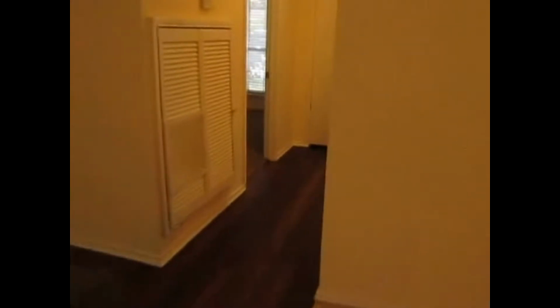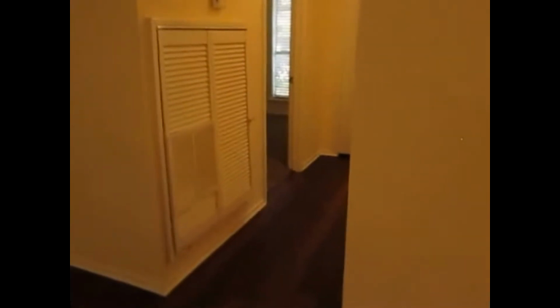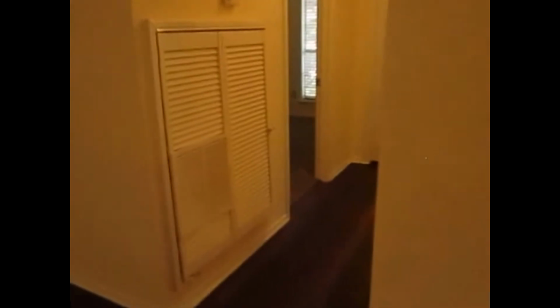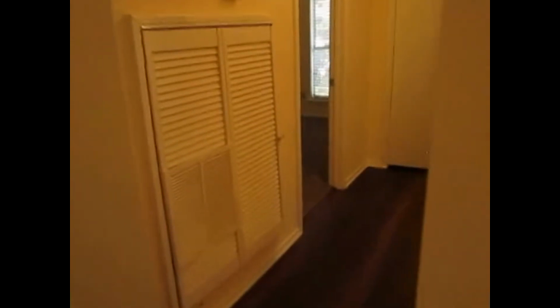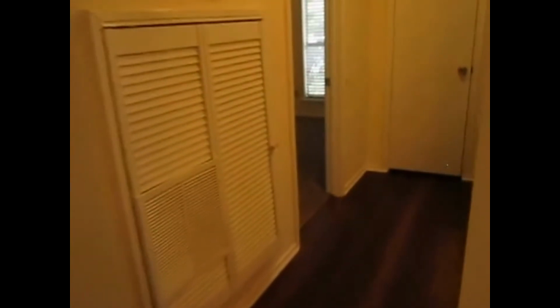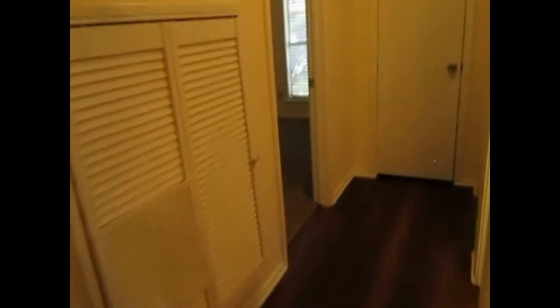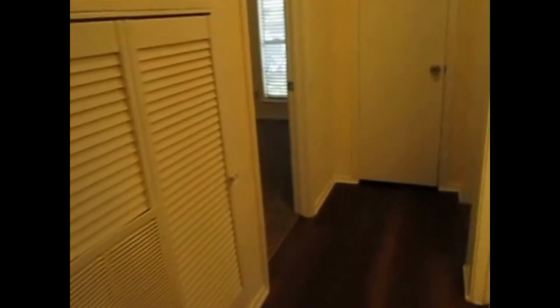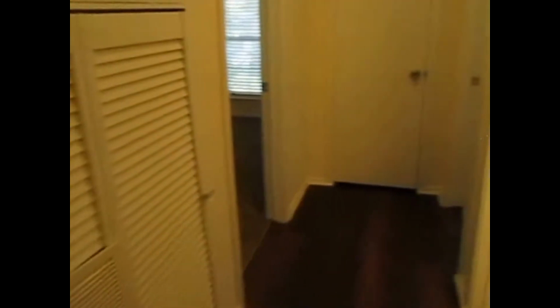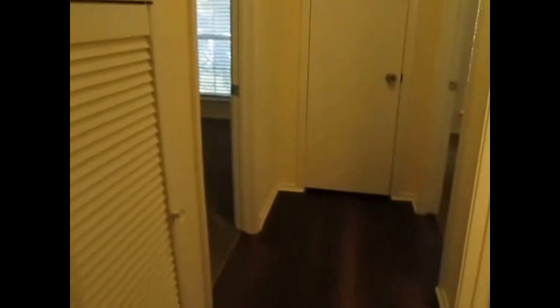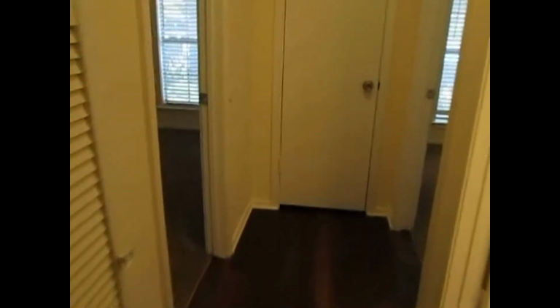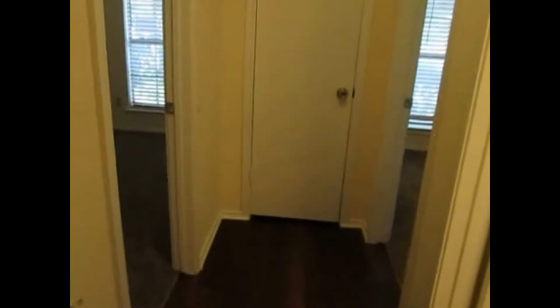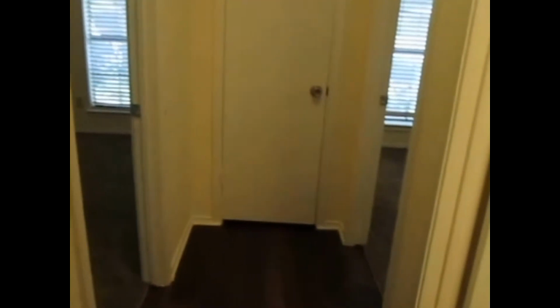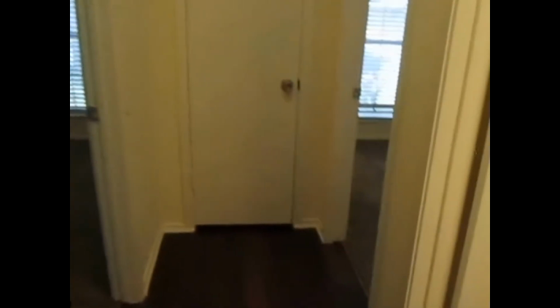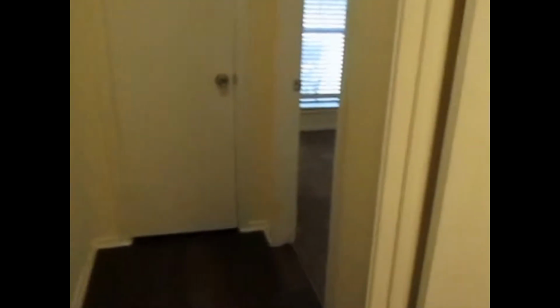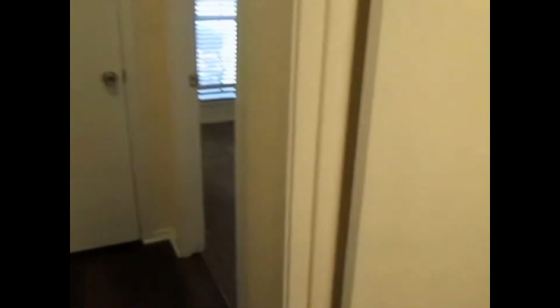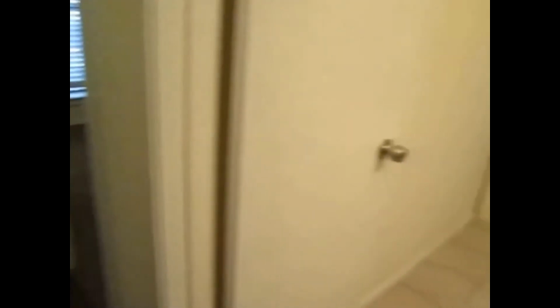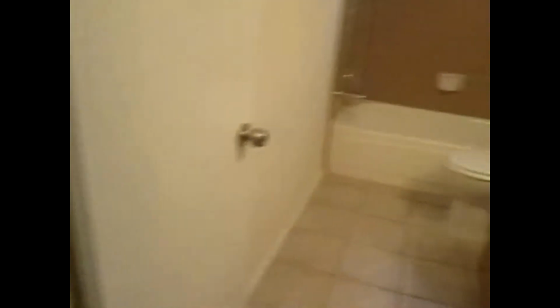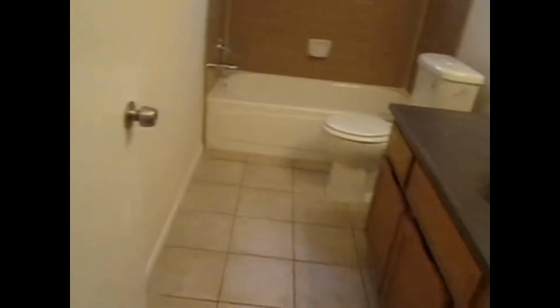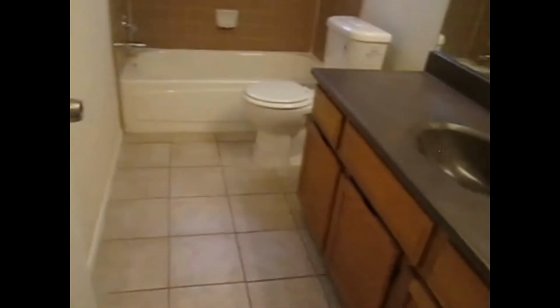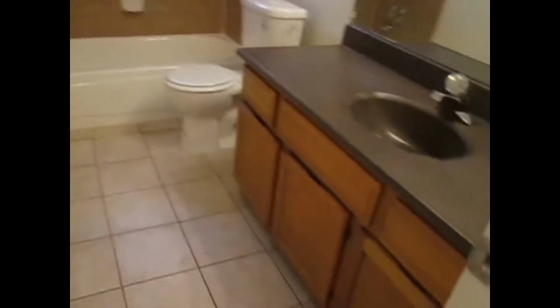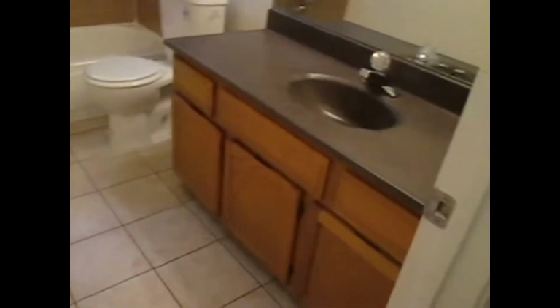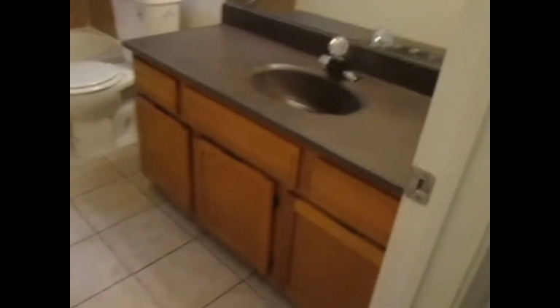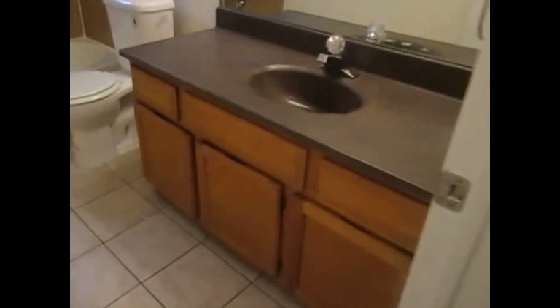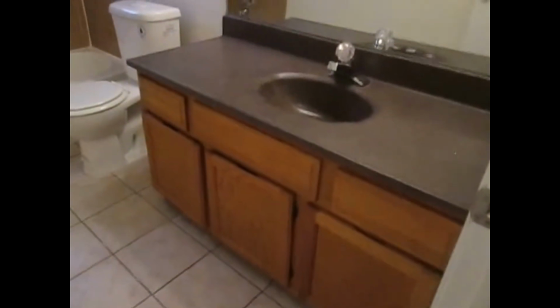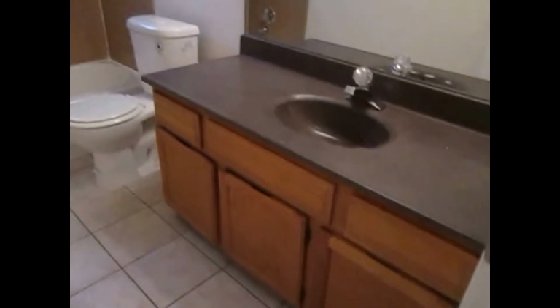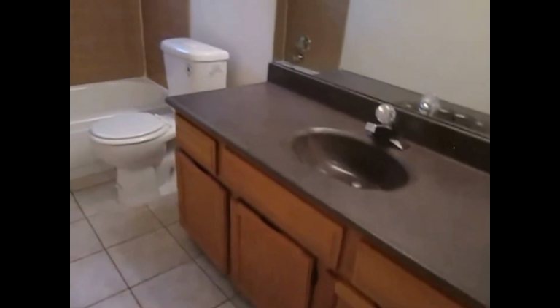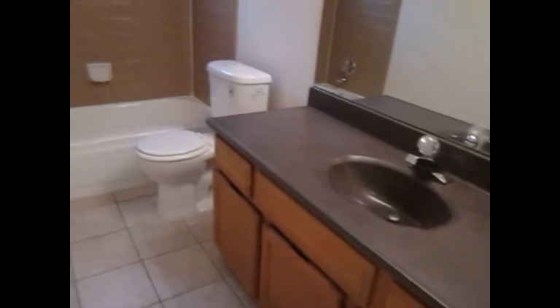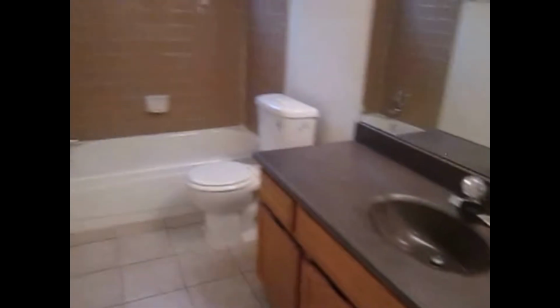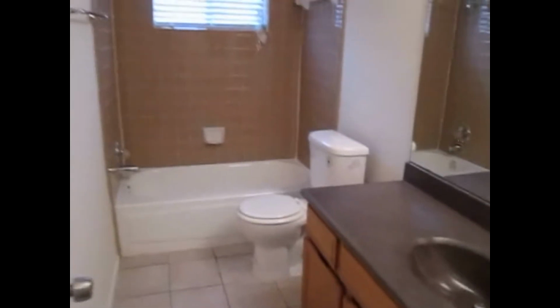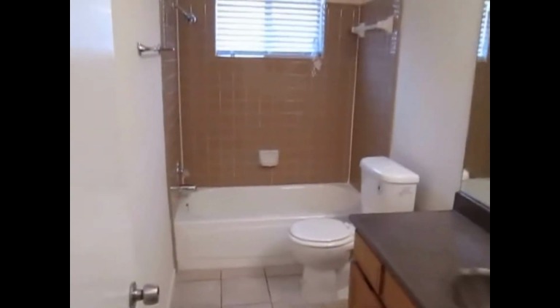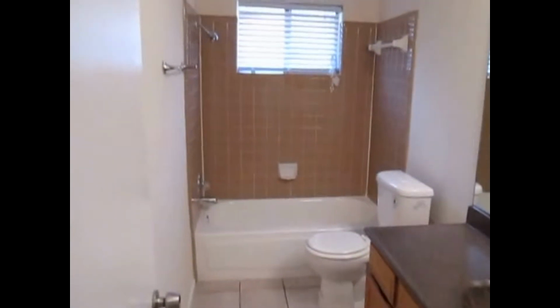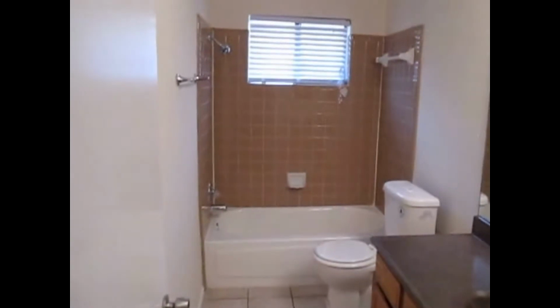Next up, we have the secondary hallway, which is going to take us to the other bedrooms and bathrooms. First up on our right is bathroom number two: 12 by 12 tile, large vanity top, single sink, toilet, and a shower tub combo.